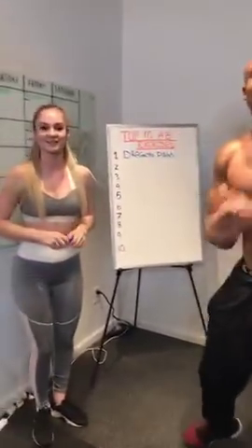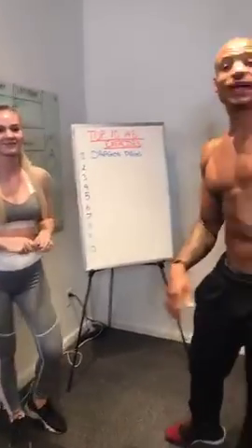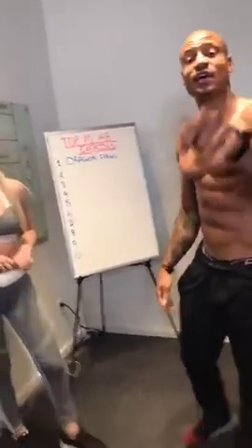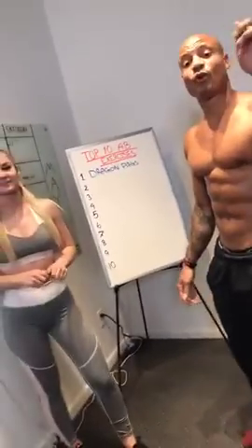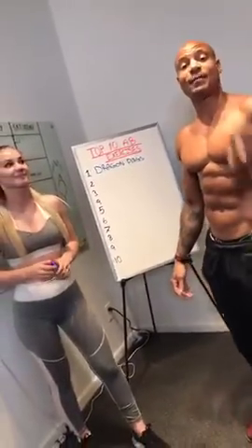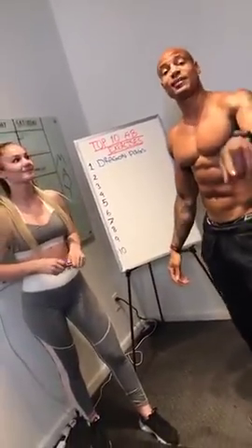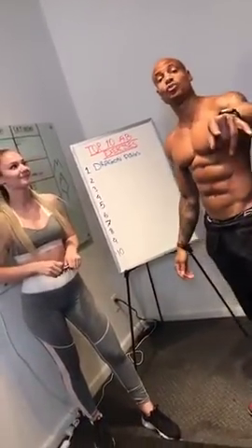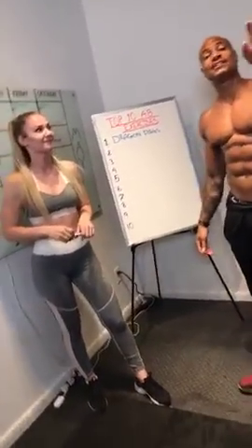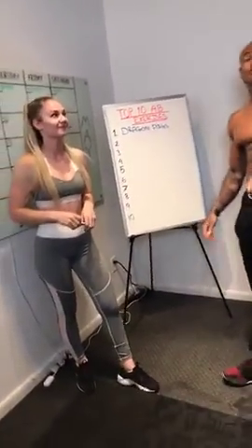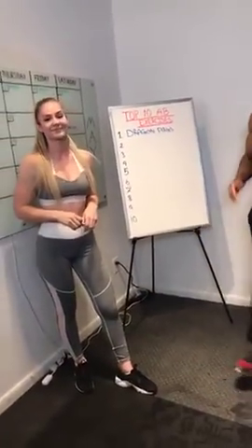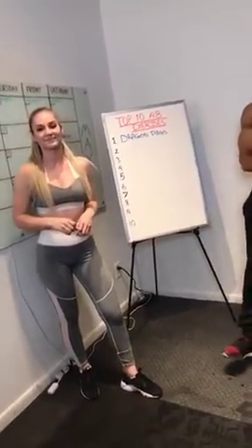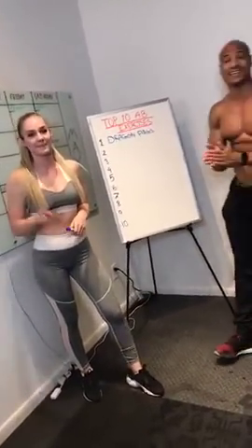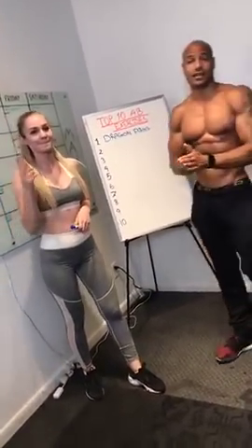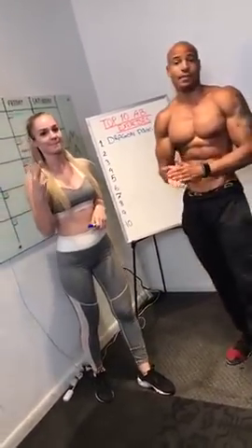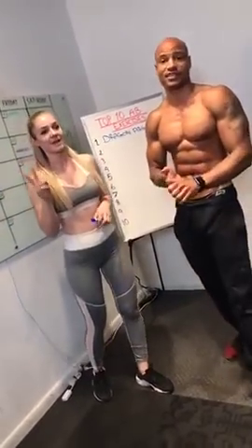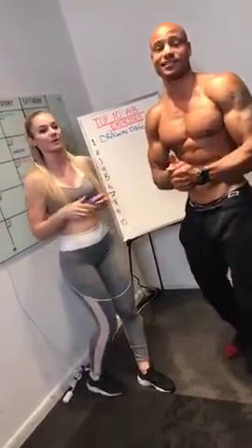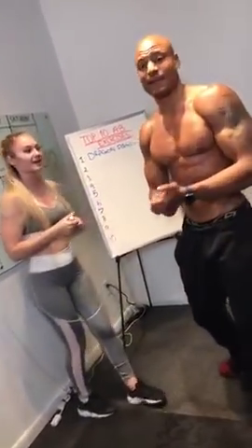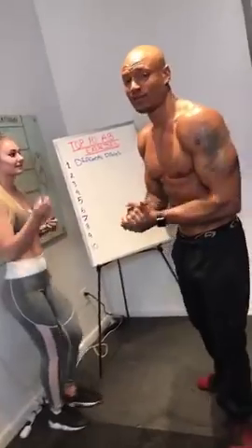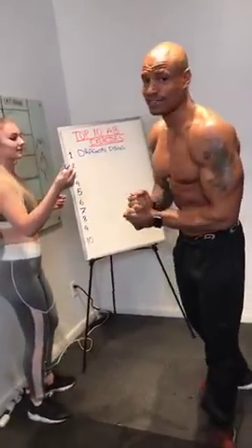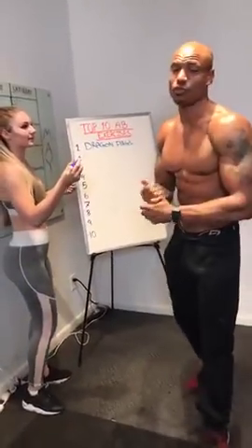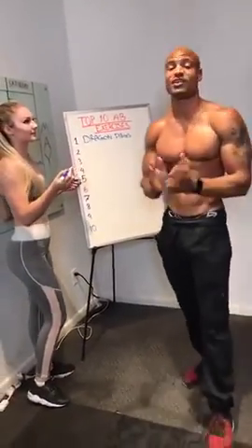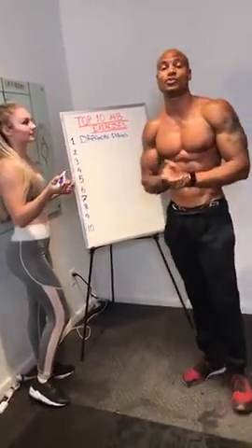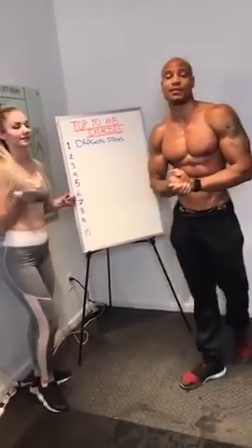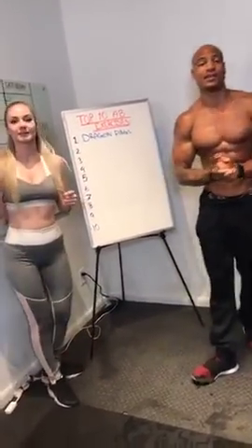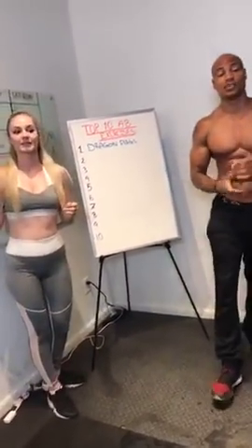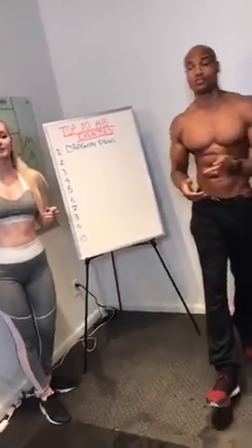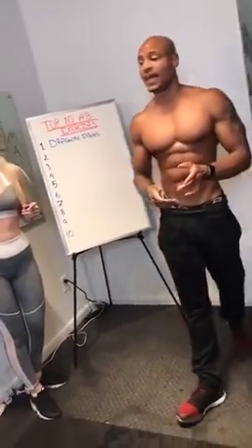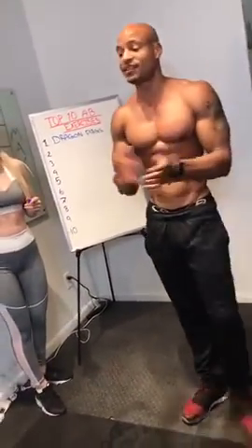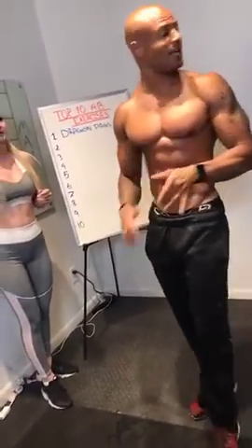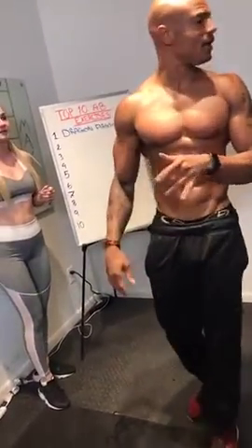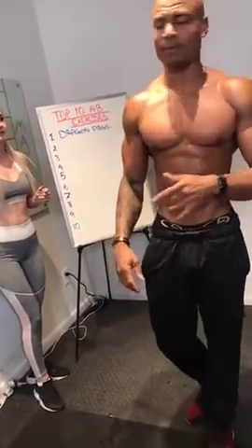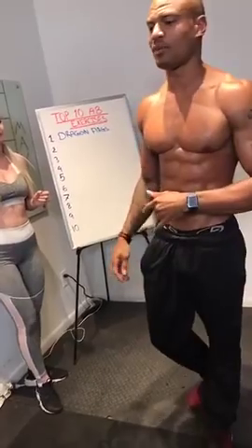Who's ready for ab exercise number two? Type two if you're ready for the second ab exercise. Ab exercises alone won't get you ripped — you got to burn the fat off the abs for them to show.